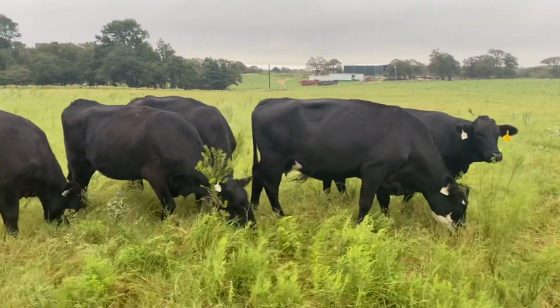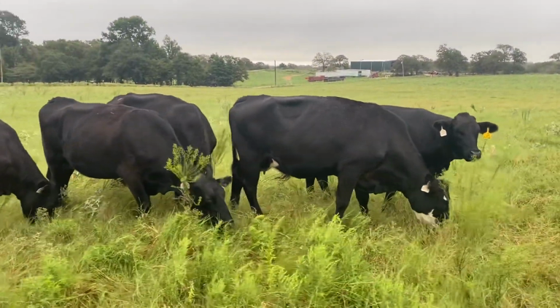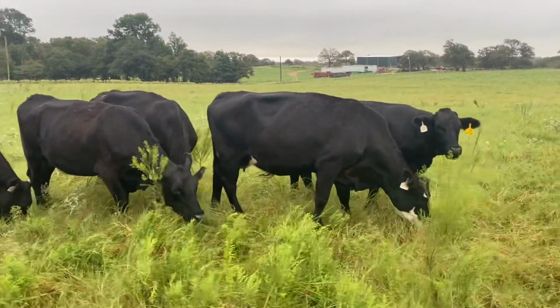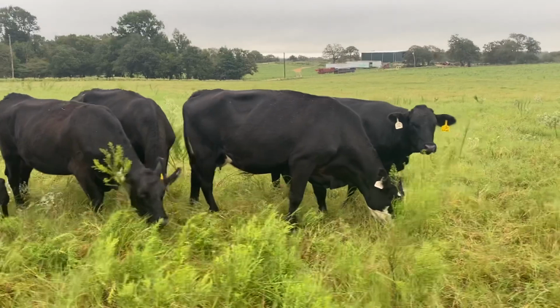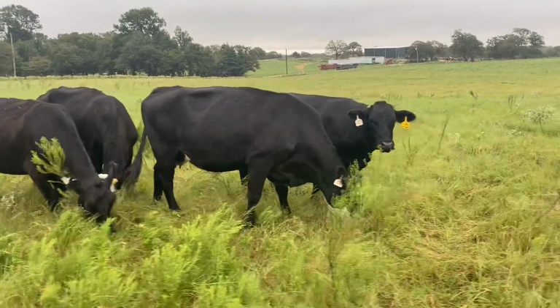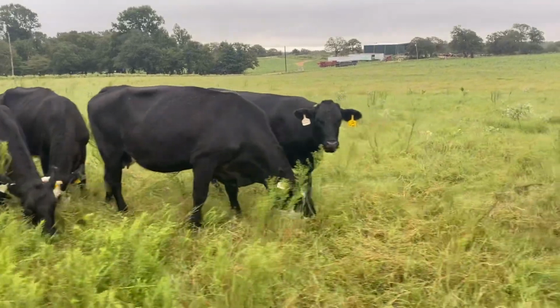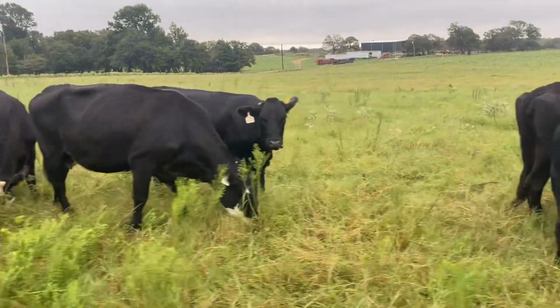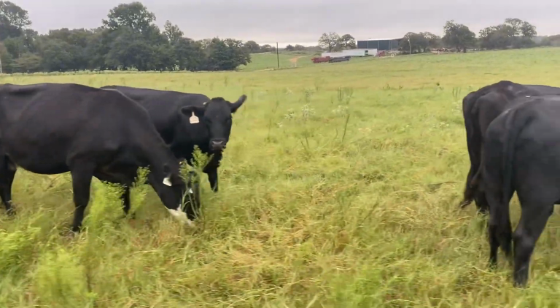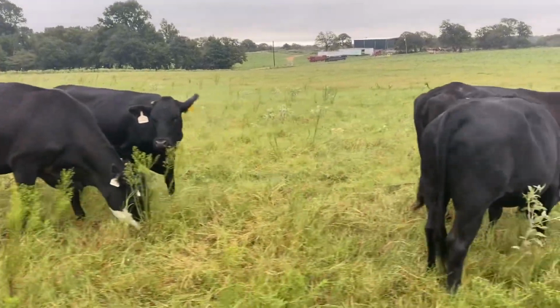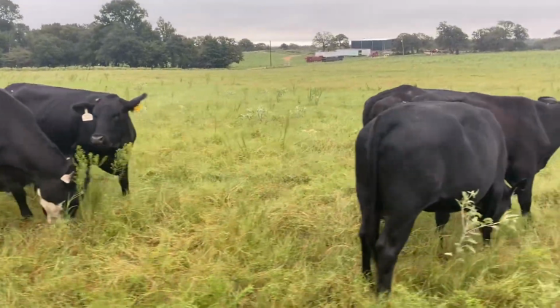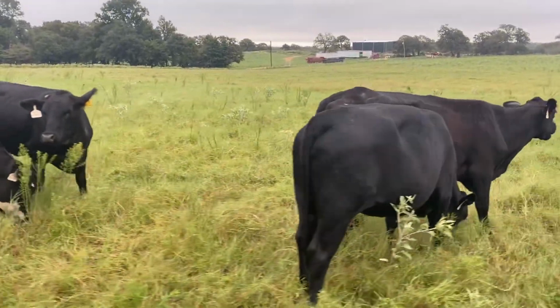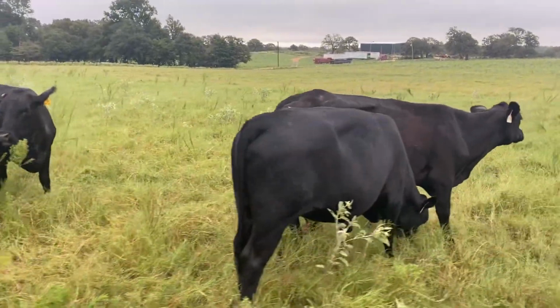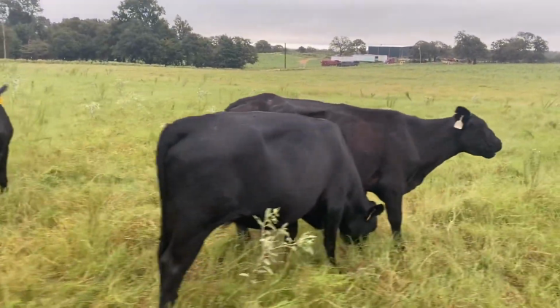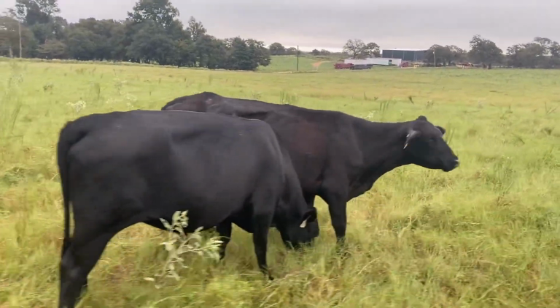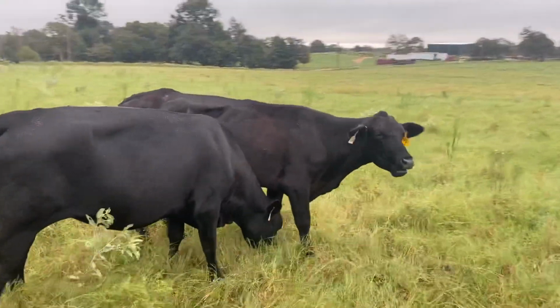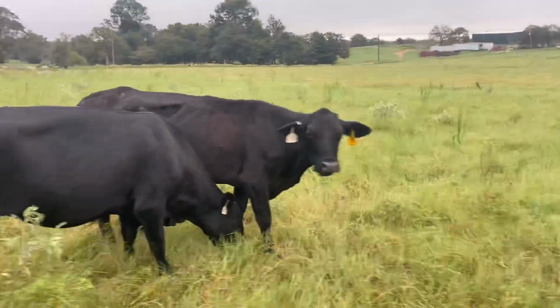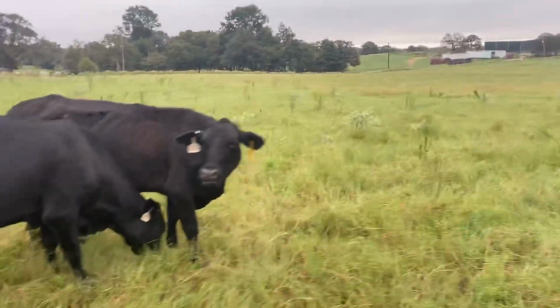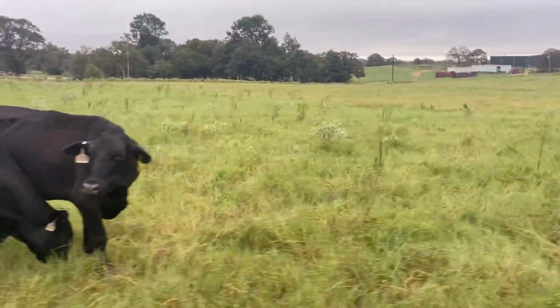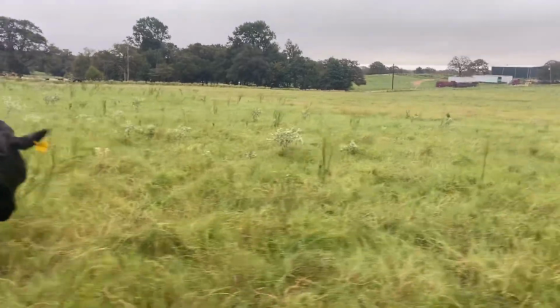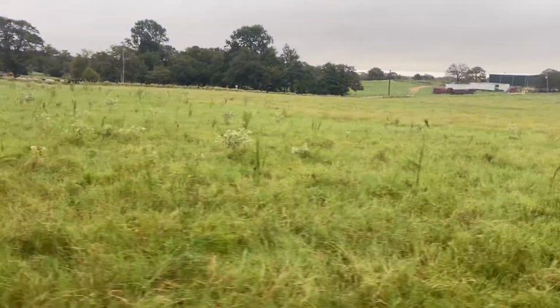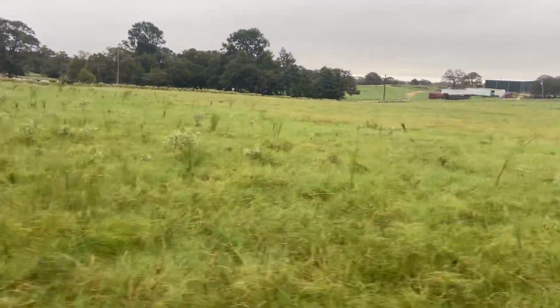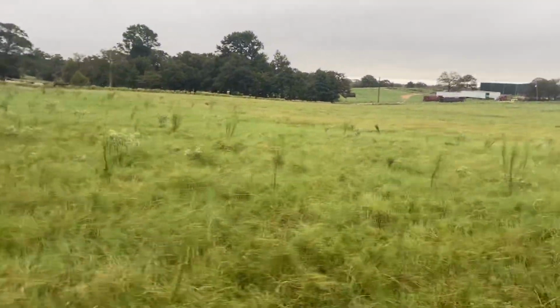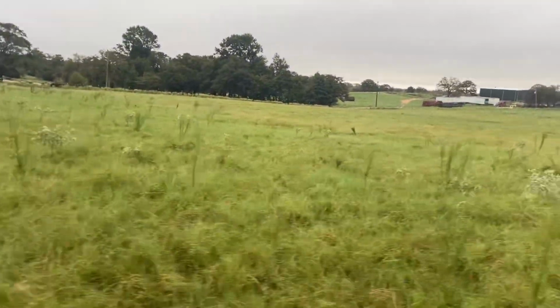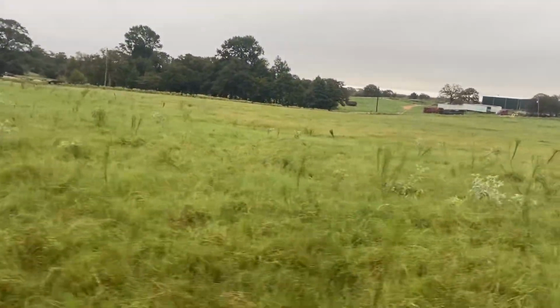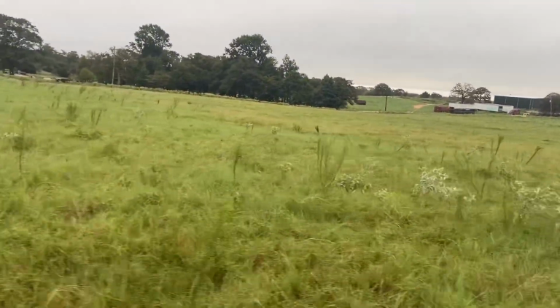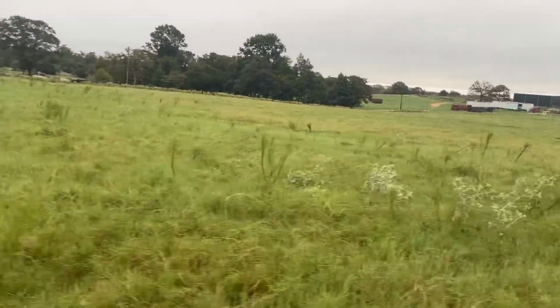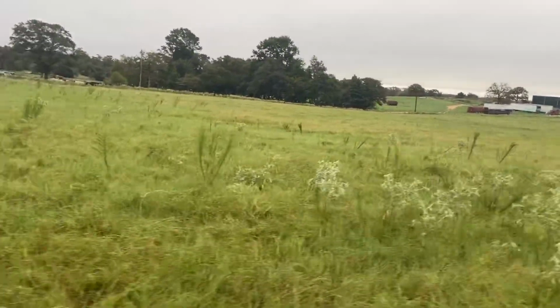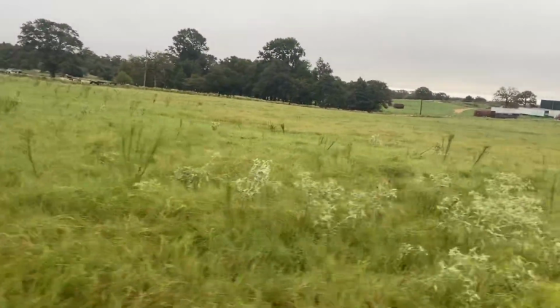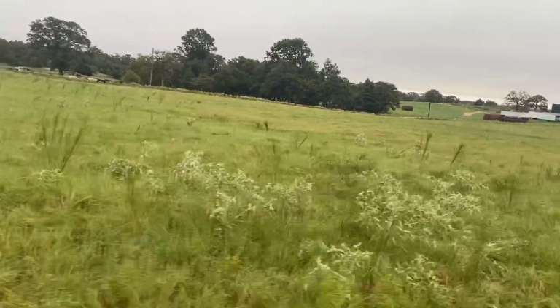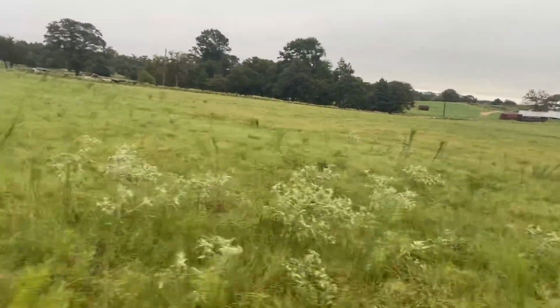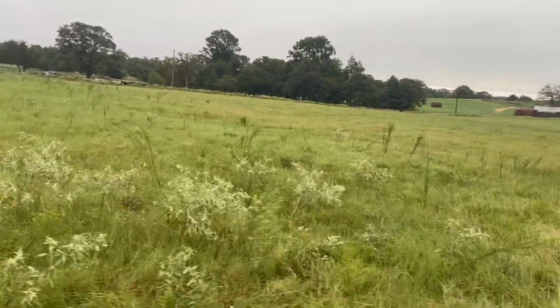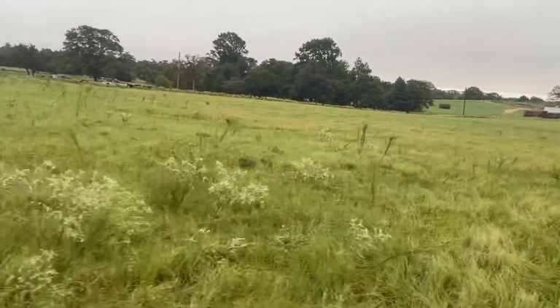There's 11 of them. I've got a couple that just kind of walked off — let me get you a shot over here. What I'm gonna do is sell these cattle right here at $1,050.